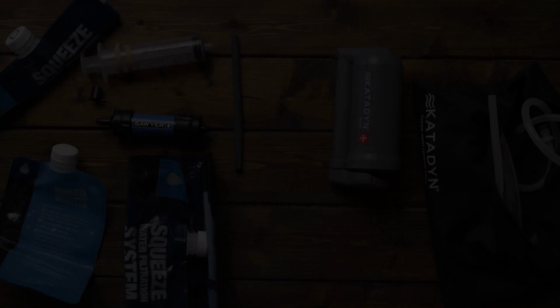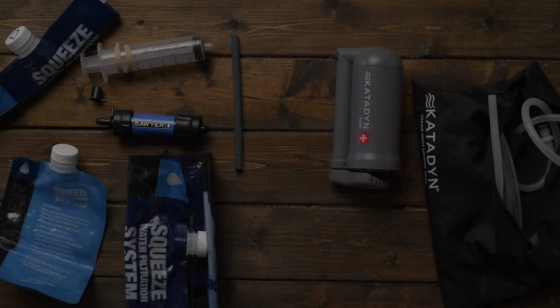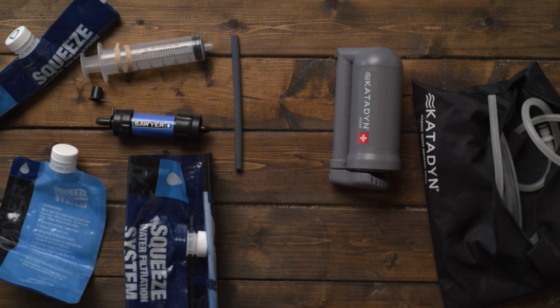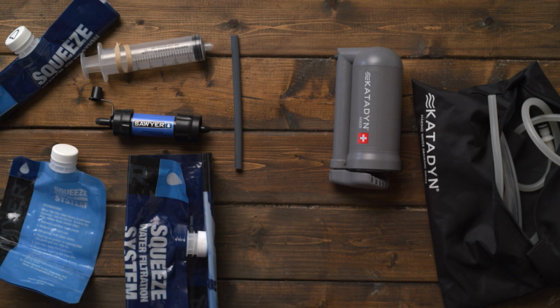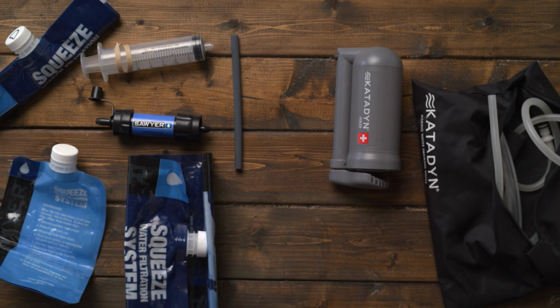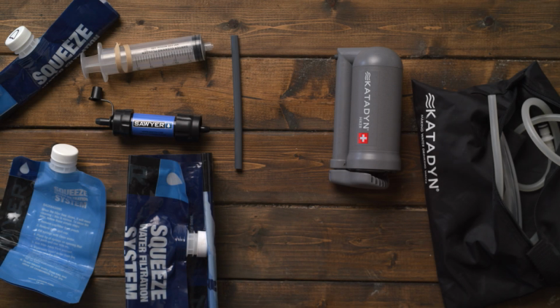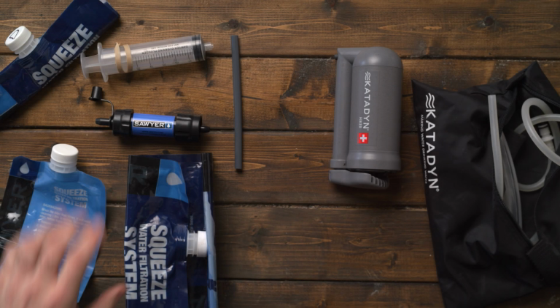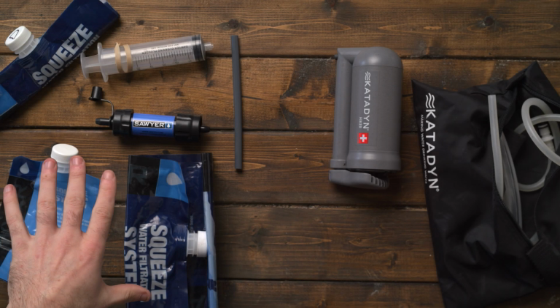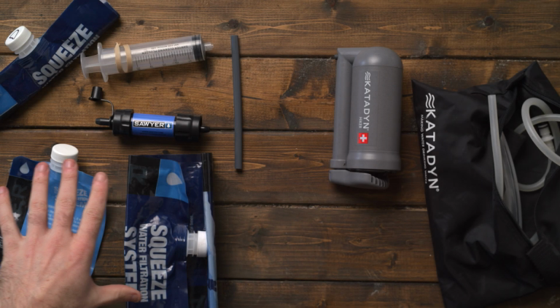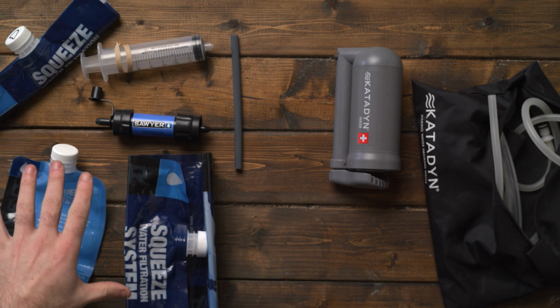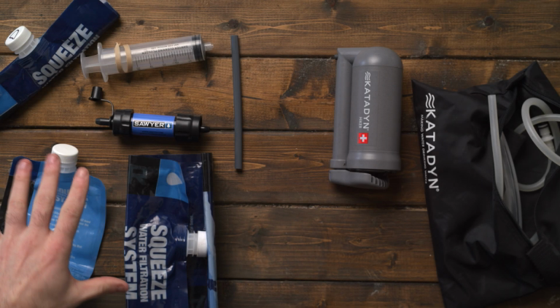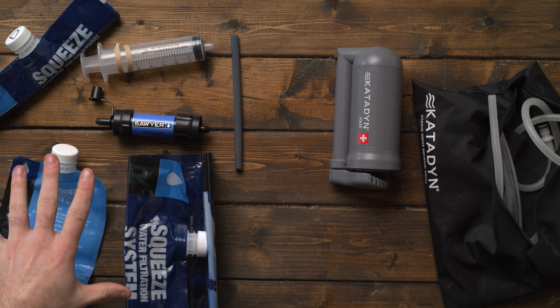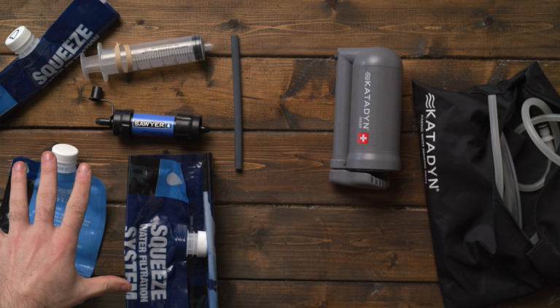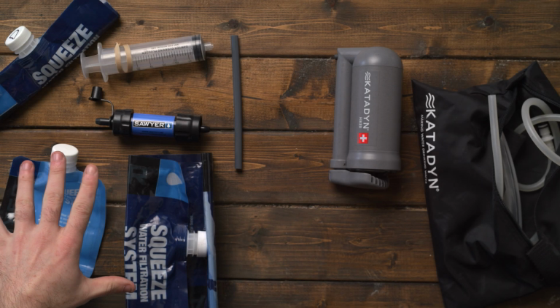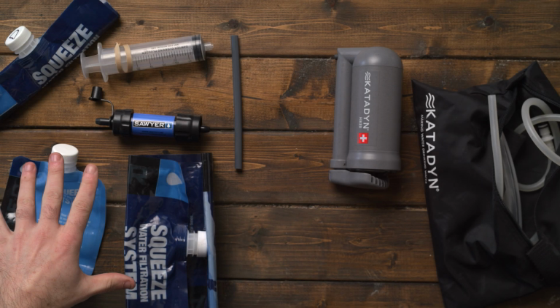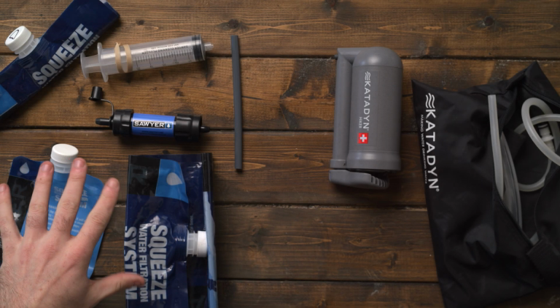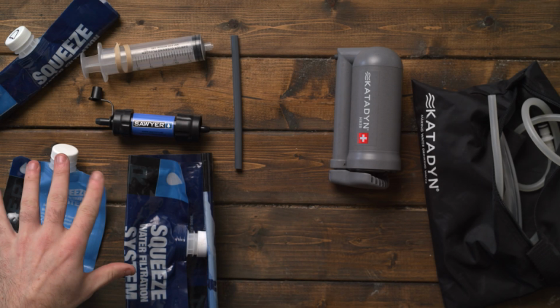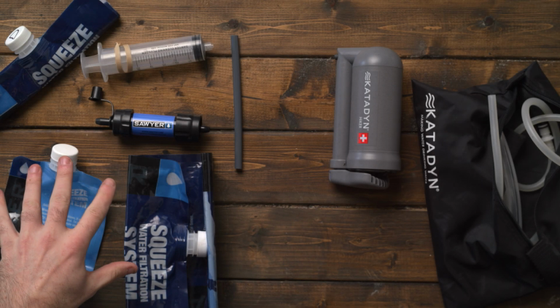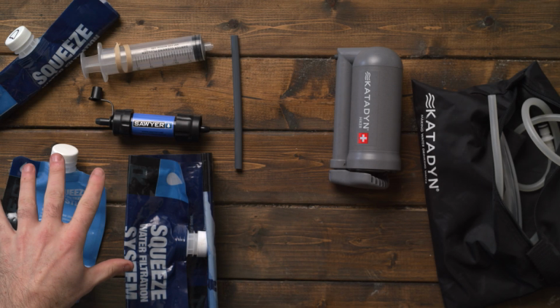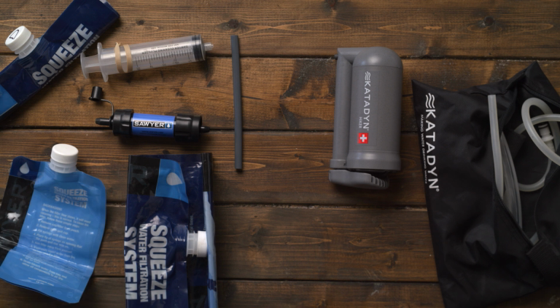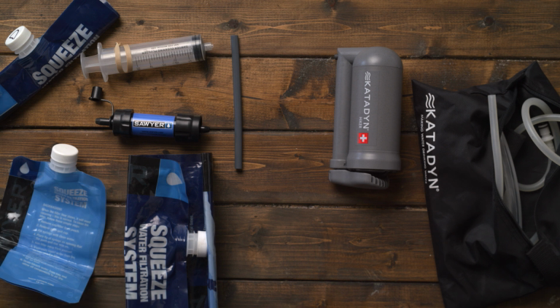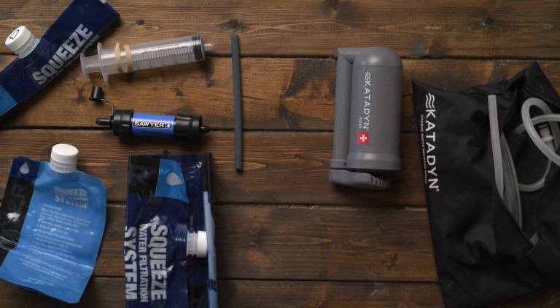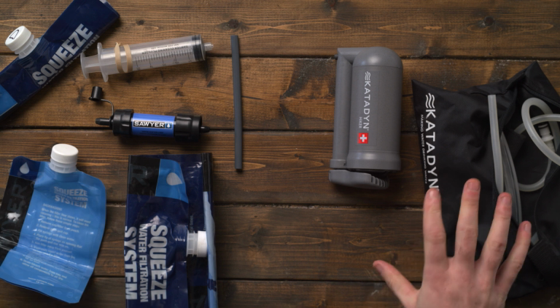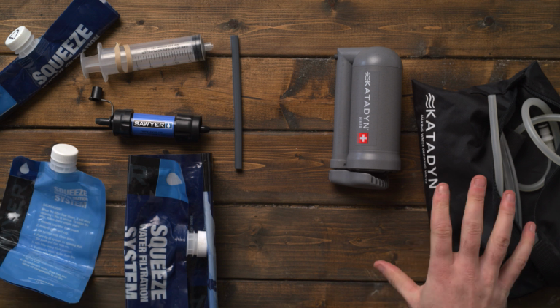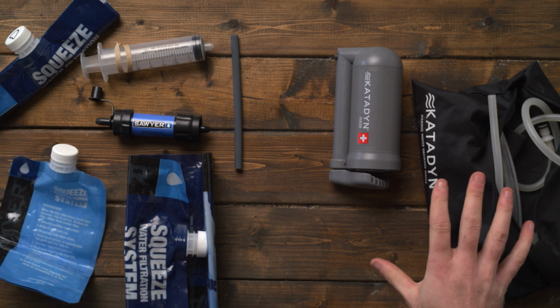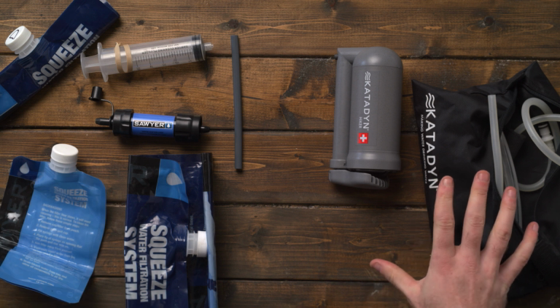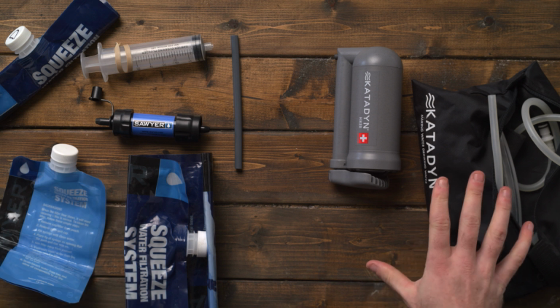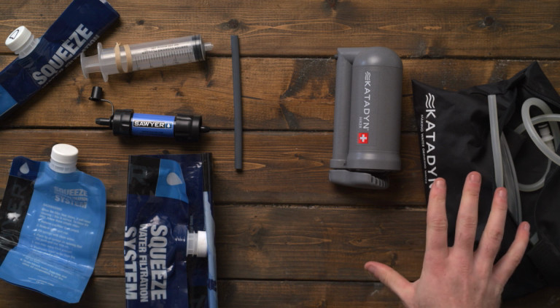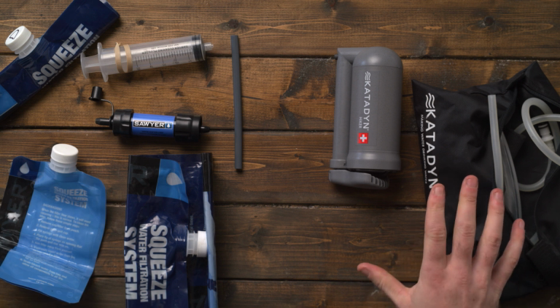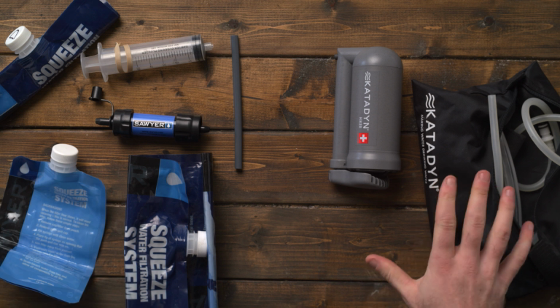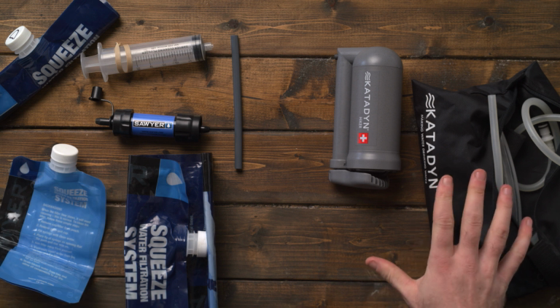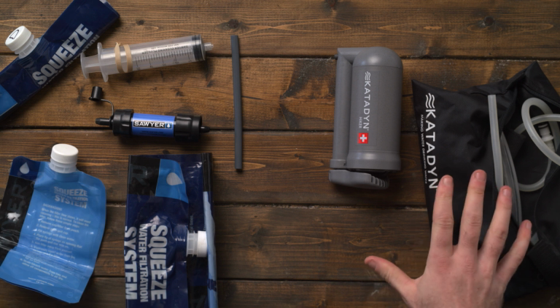Today I'm going to be comparing the Sawyer Mini Squeeze water filtration system to the Katadyn Hiker Pro water filter pump.